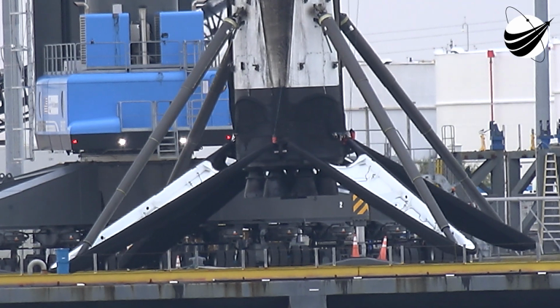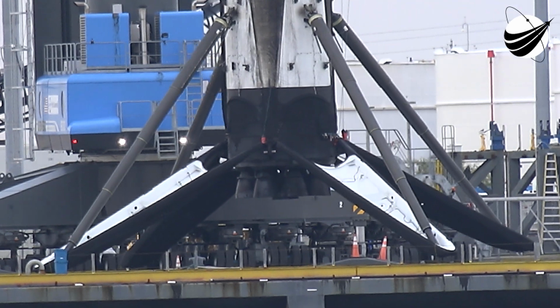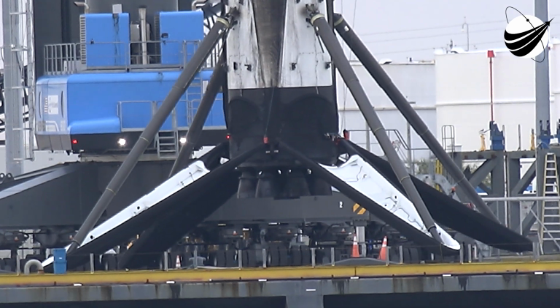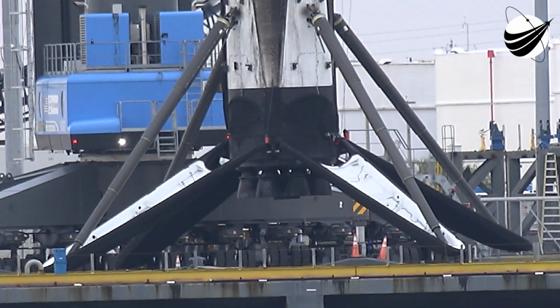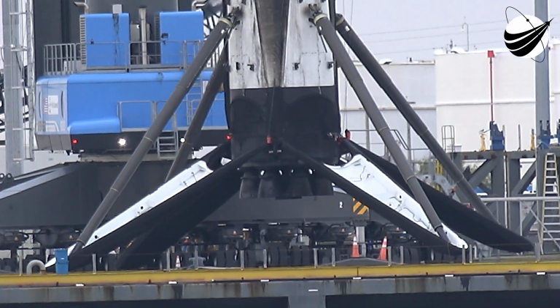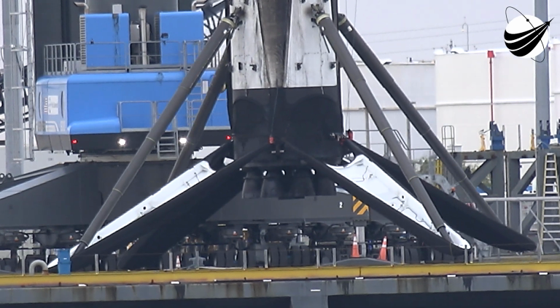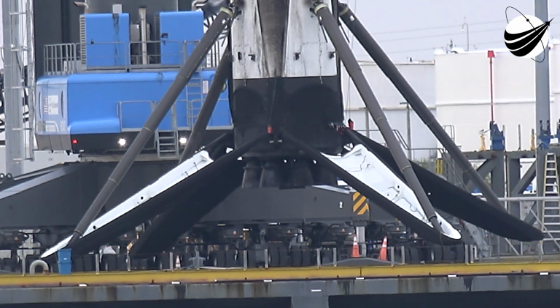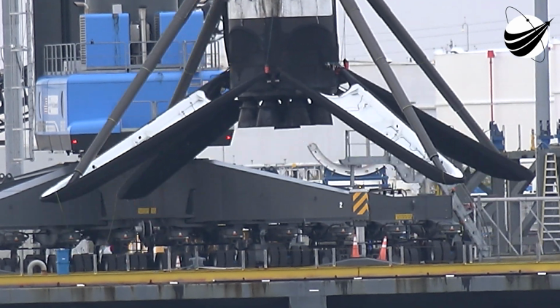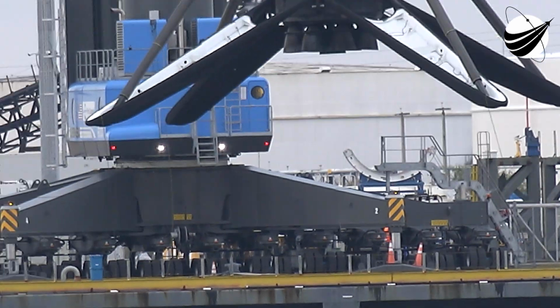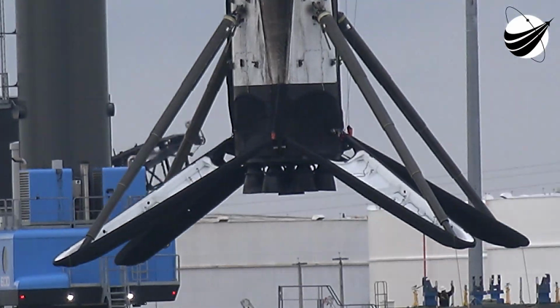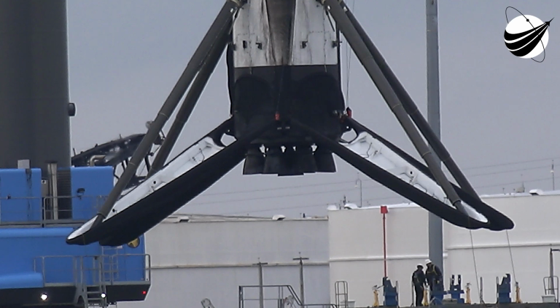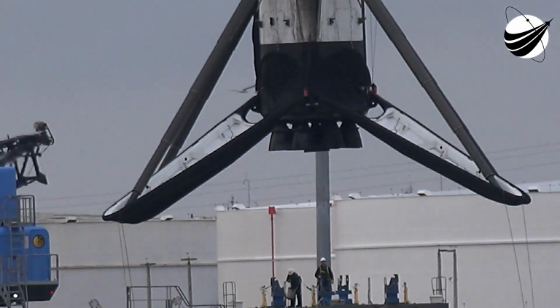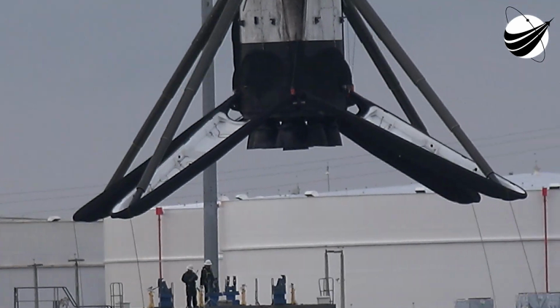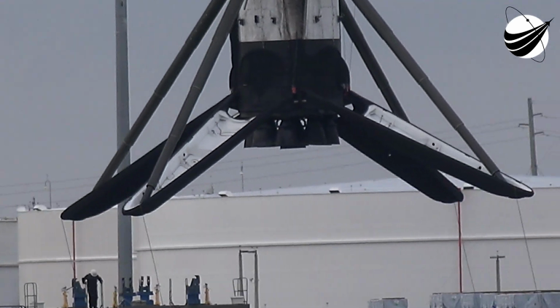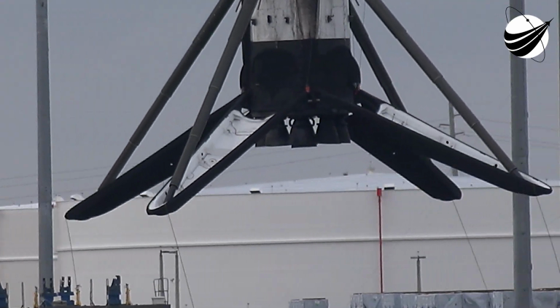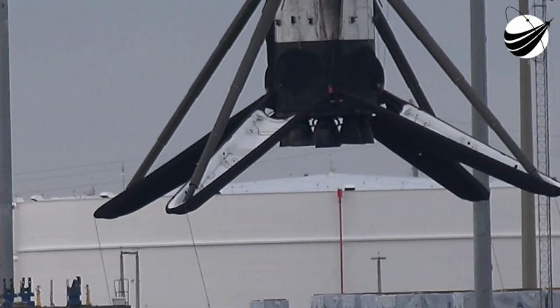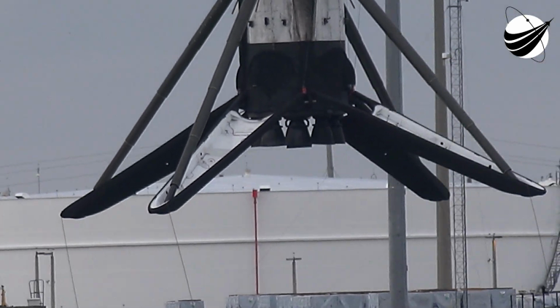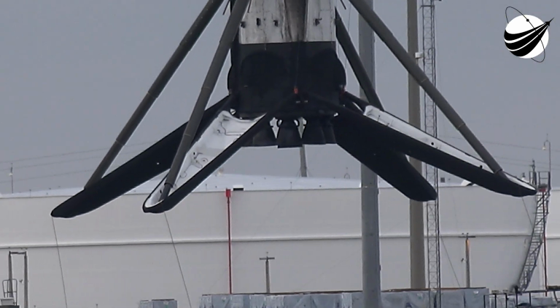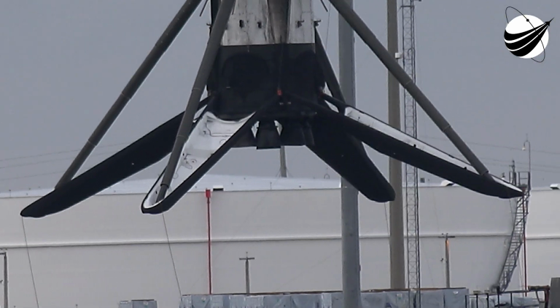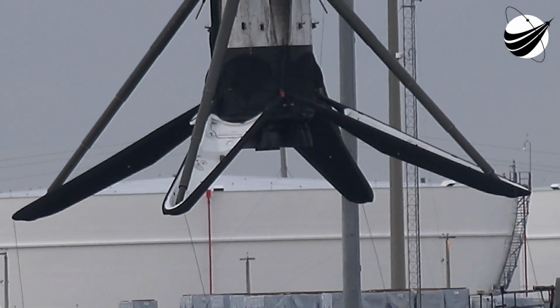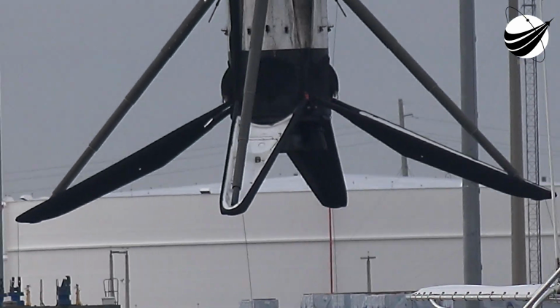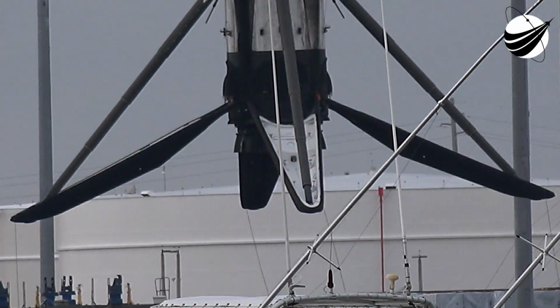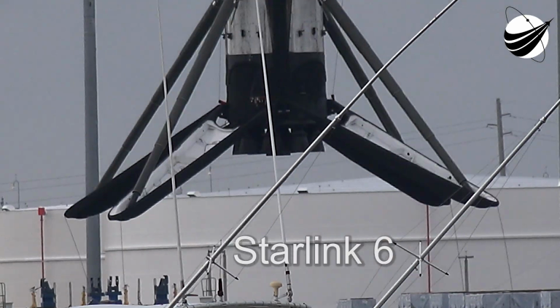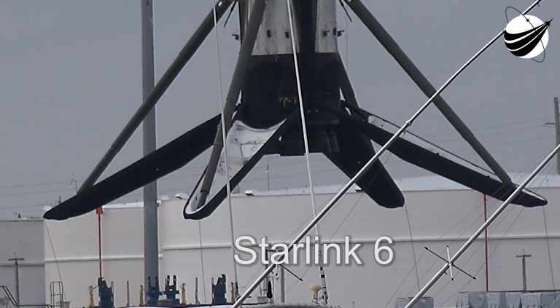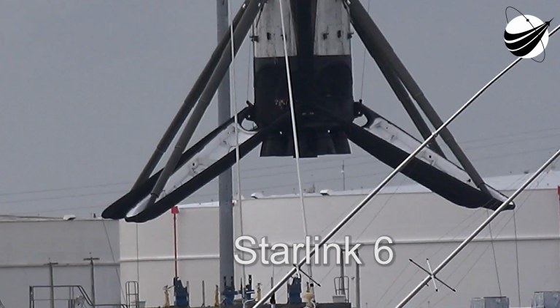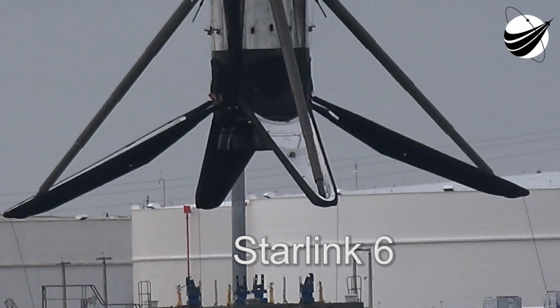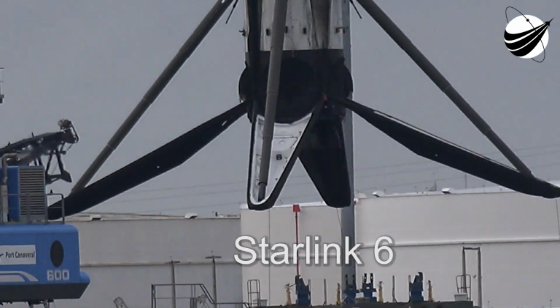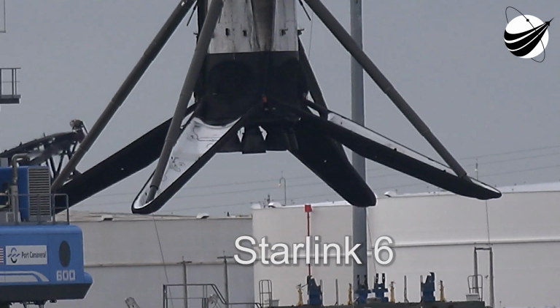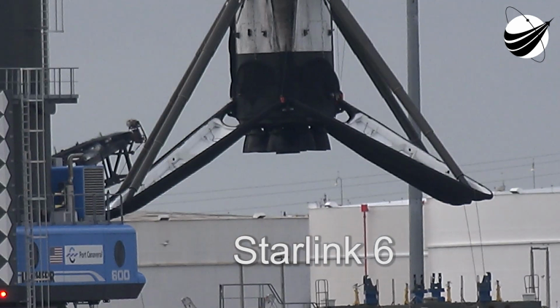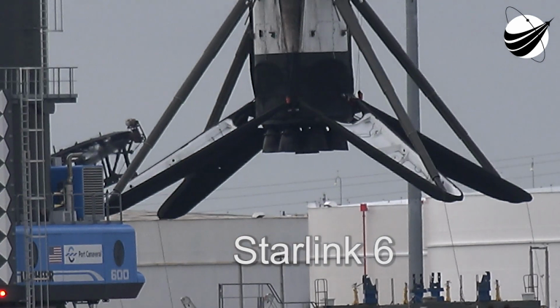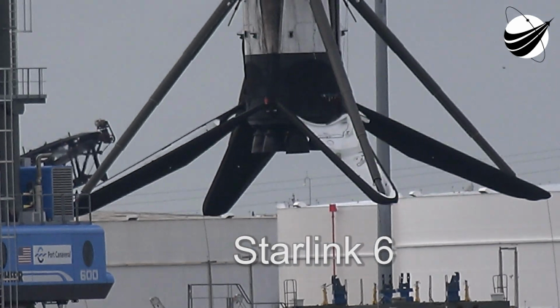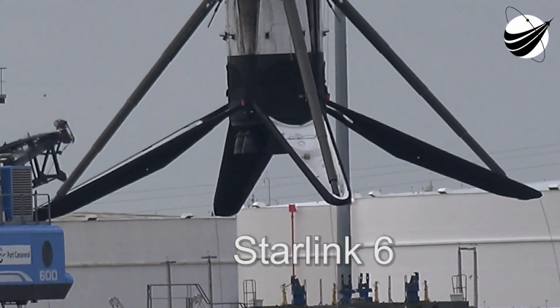This is our first Starlink mission of 2021. It is also notable because we are attempting to fly and land a Falcon 9 first stage for the 8th time, a first for Falcon 9.